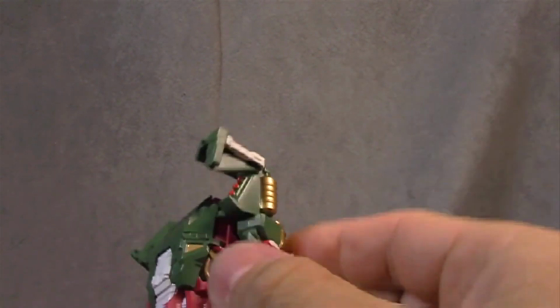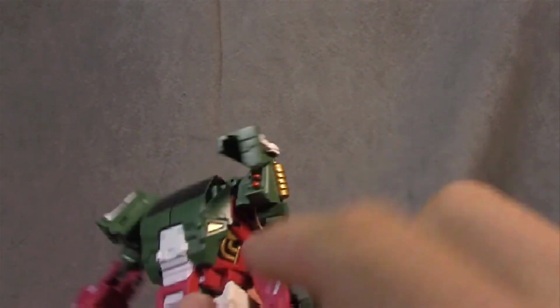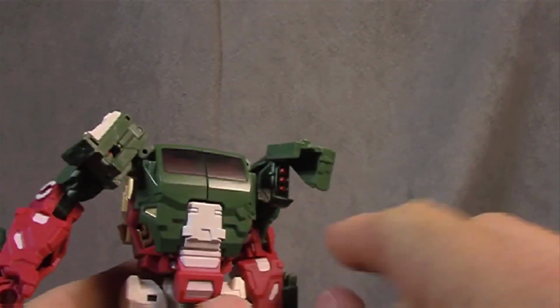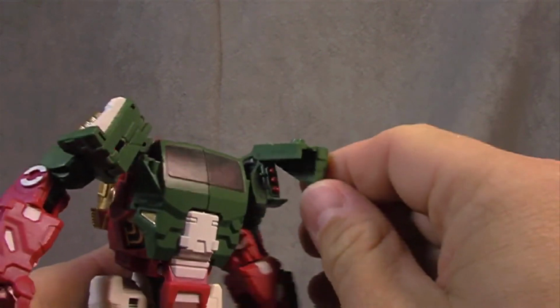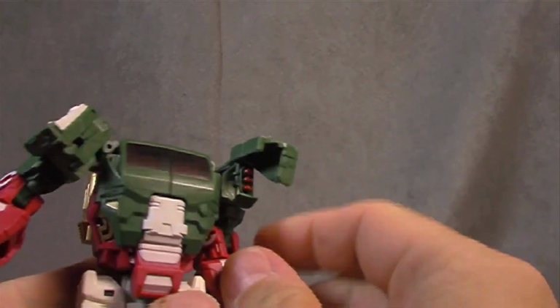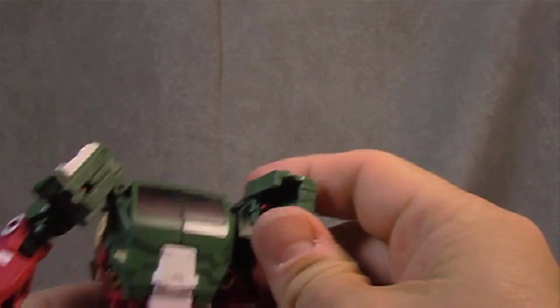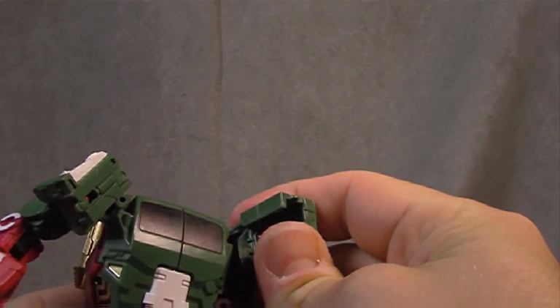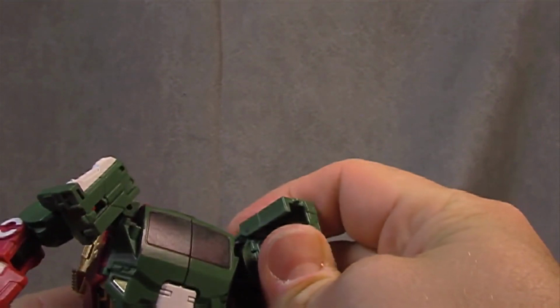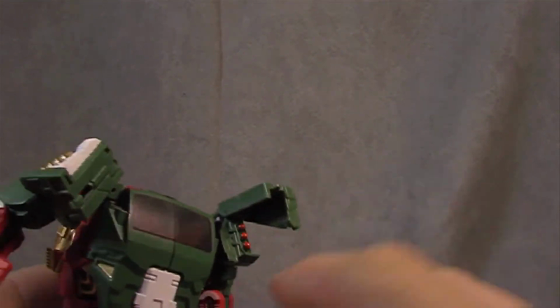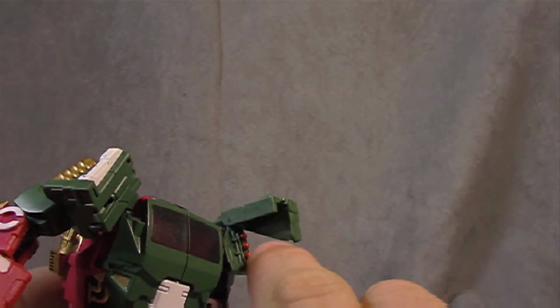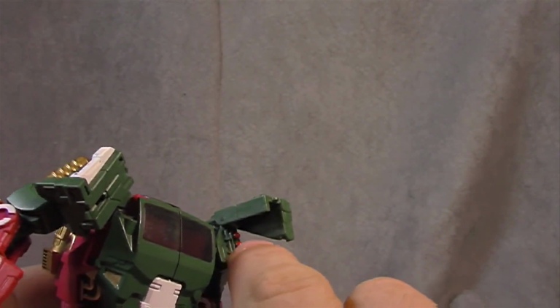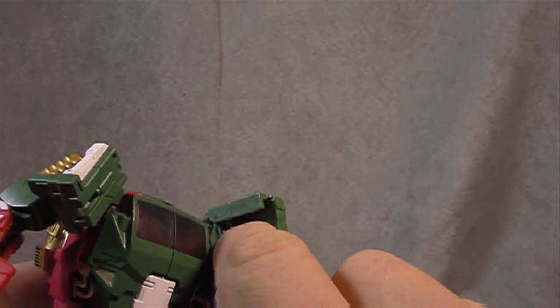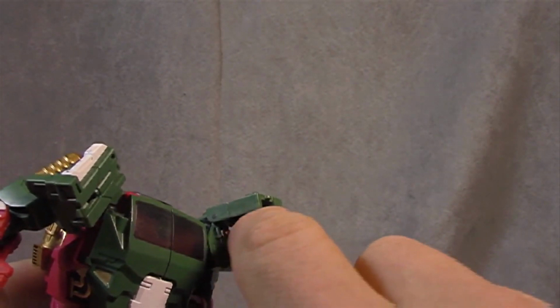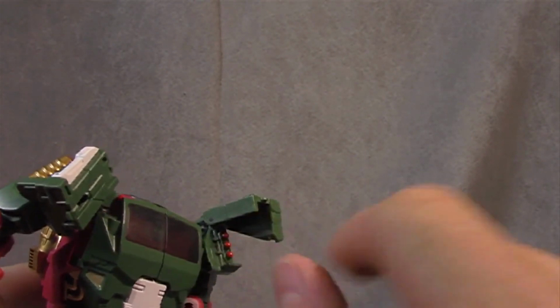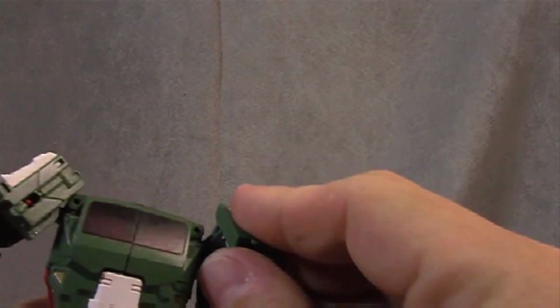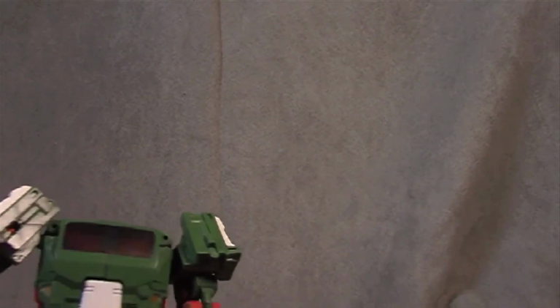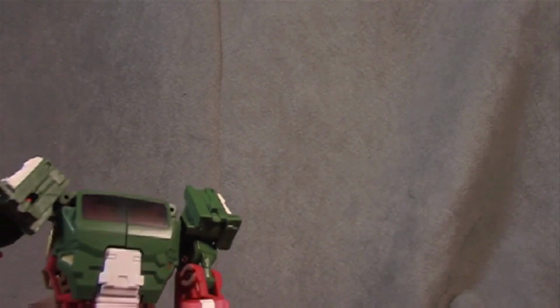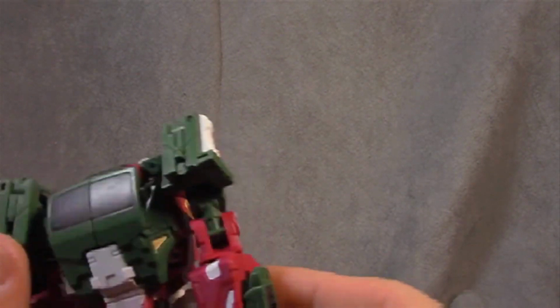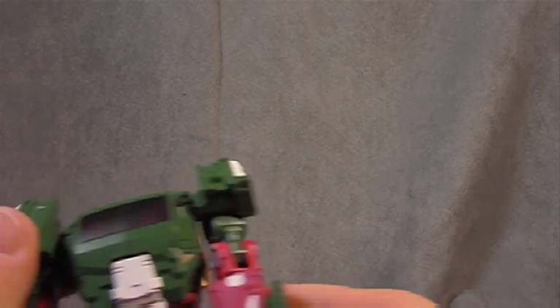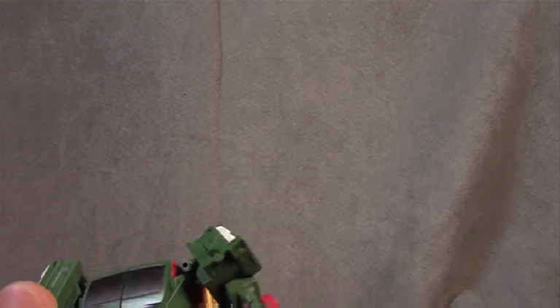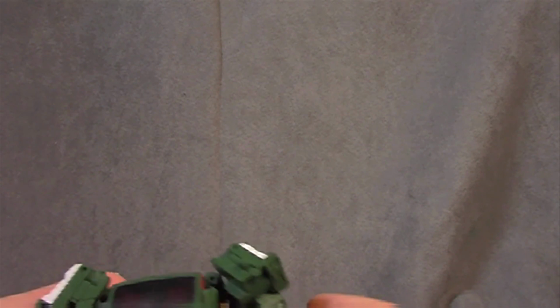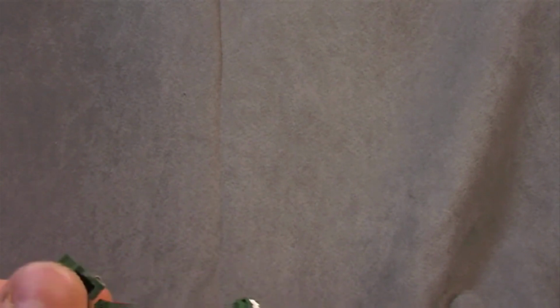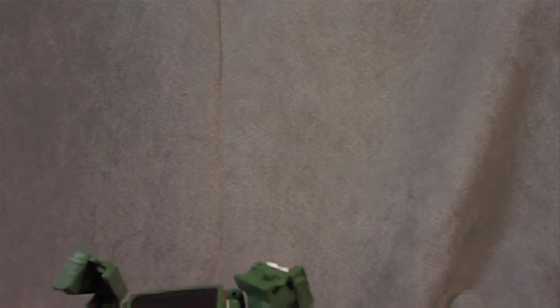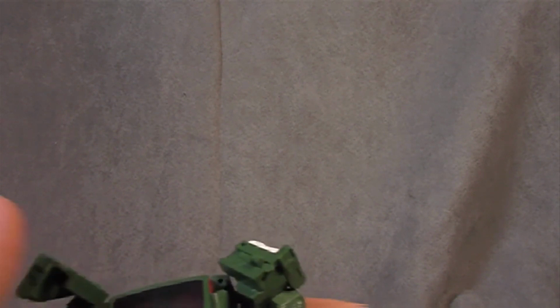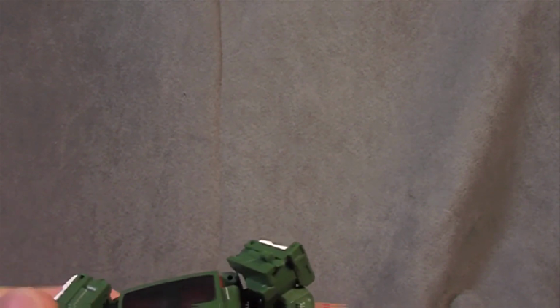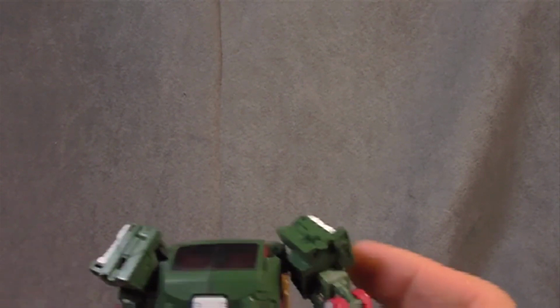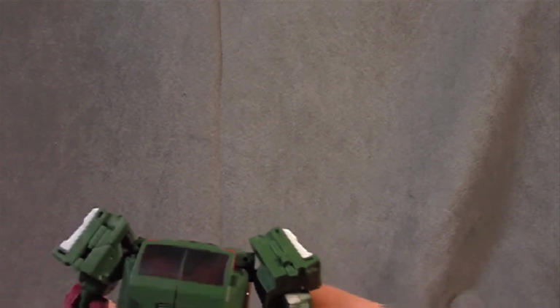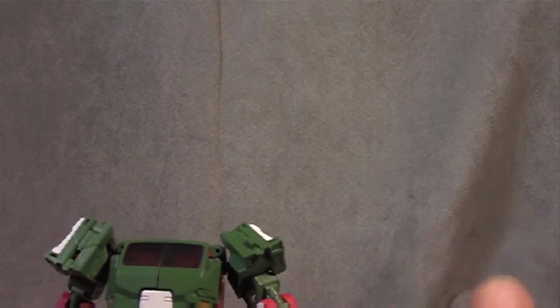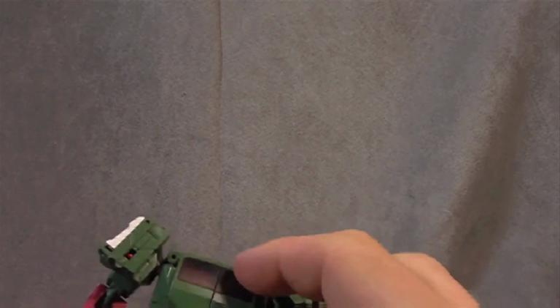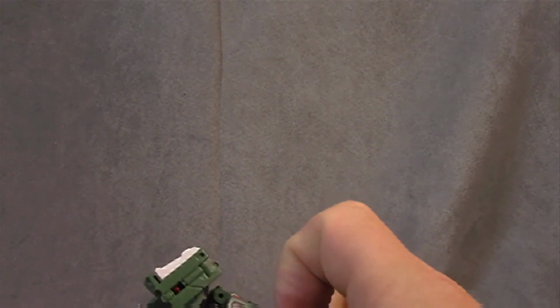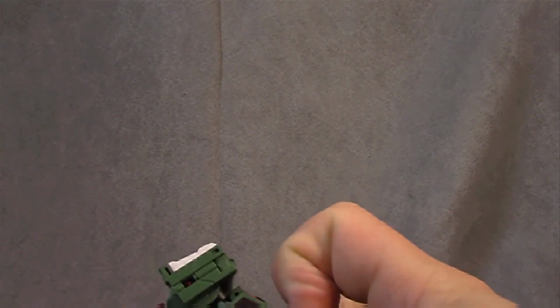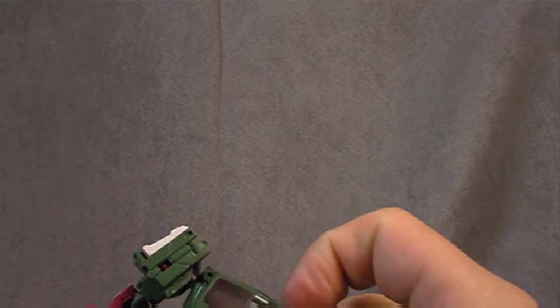It also has these missile things. I don't even know if you could fire the top one — it might hit his own body. If you like it, it's there. I couldn't care less. We'll open this up here.